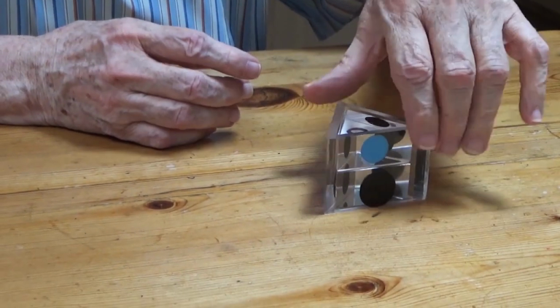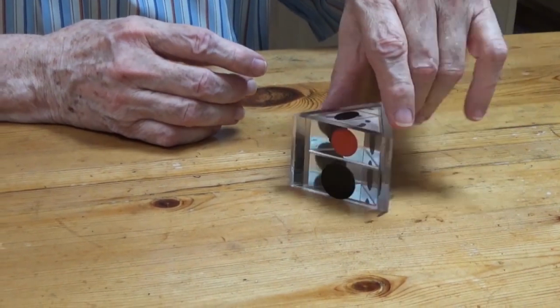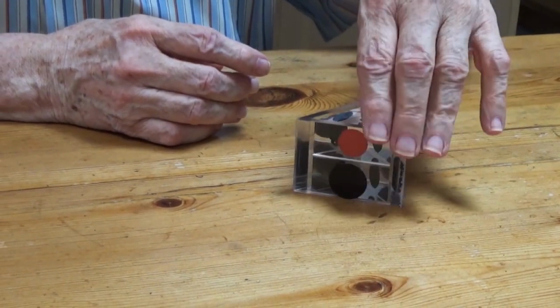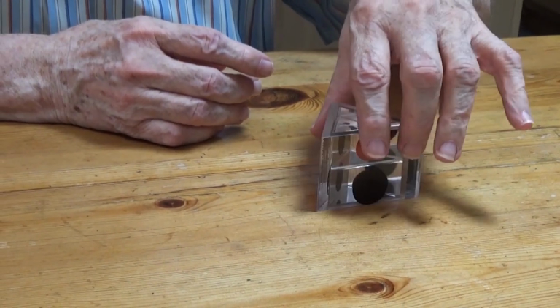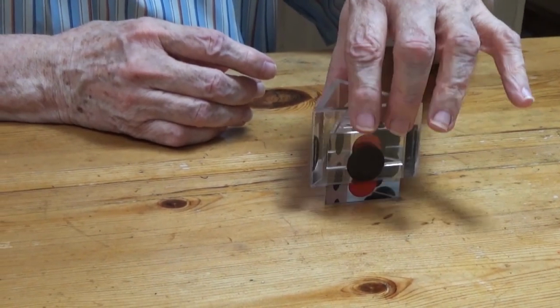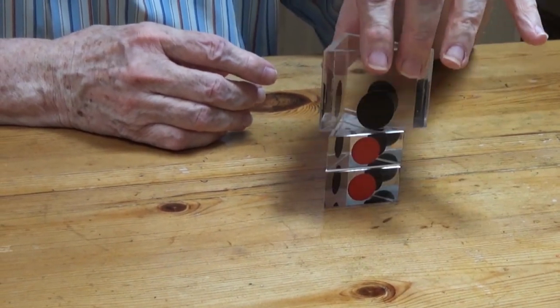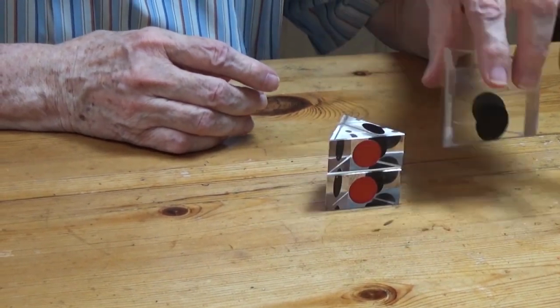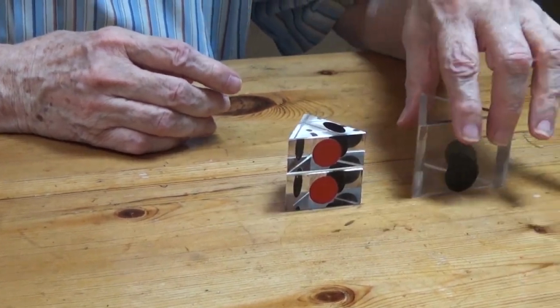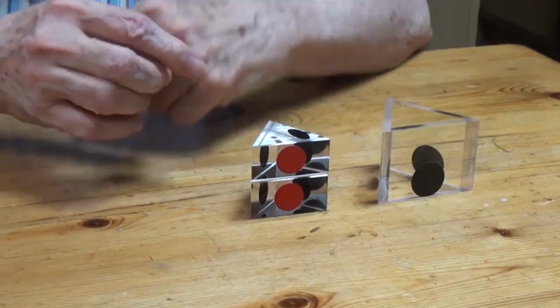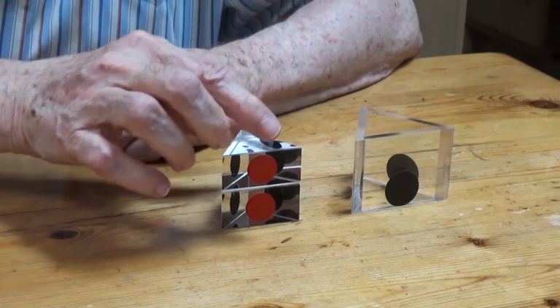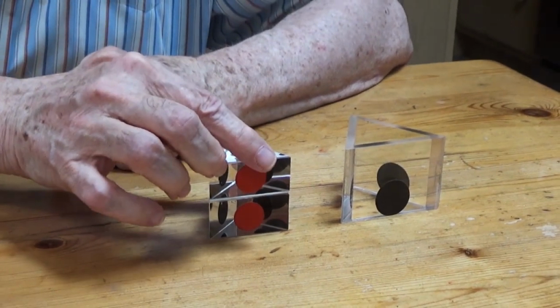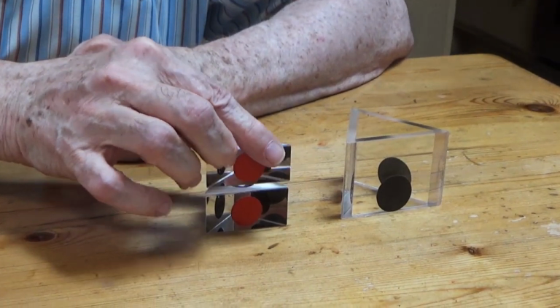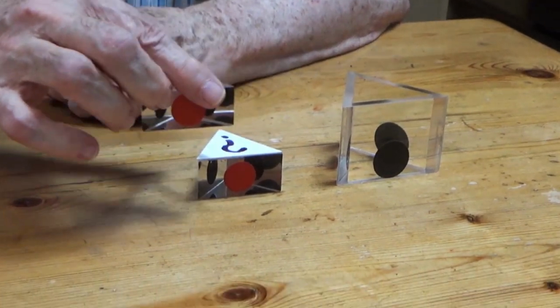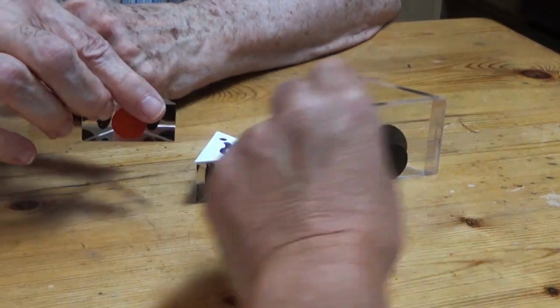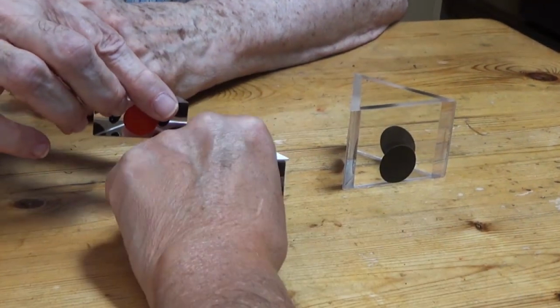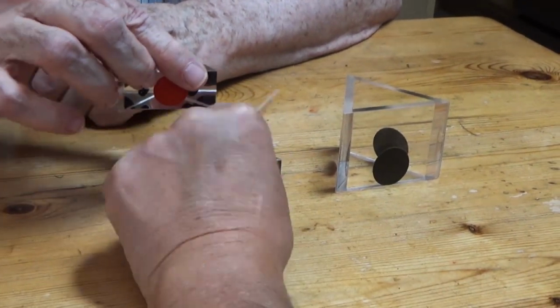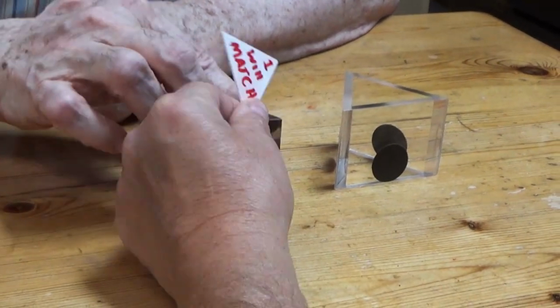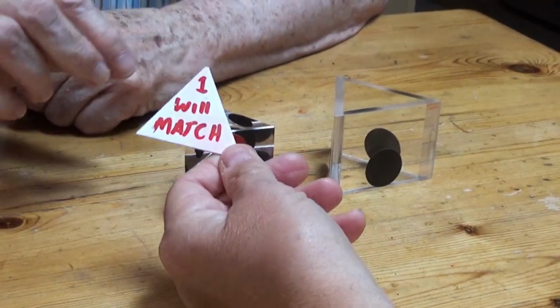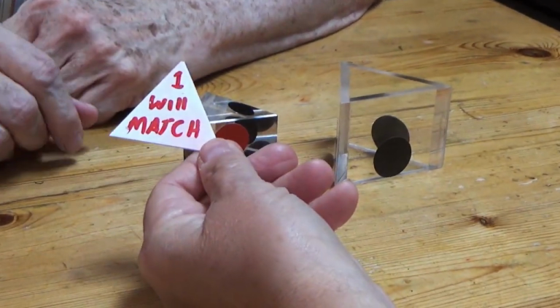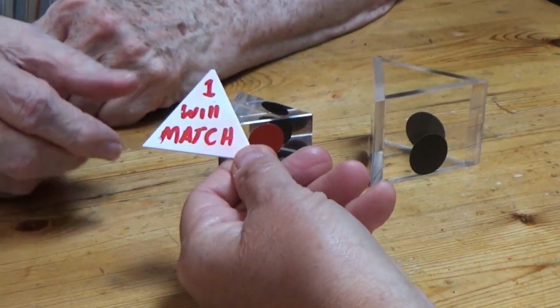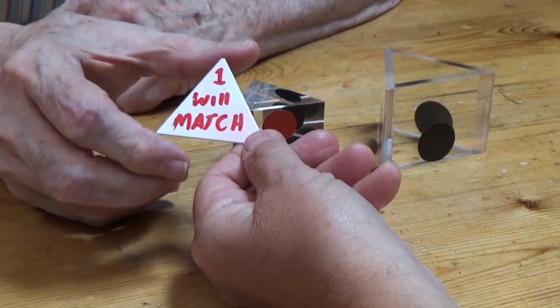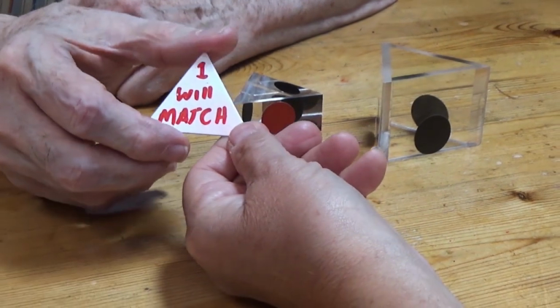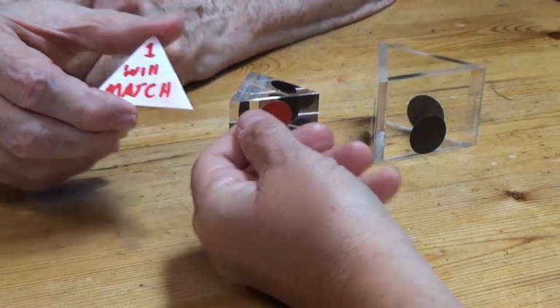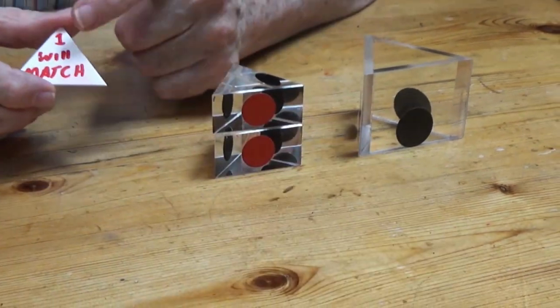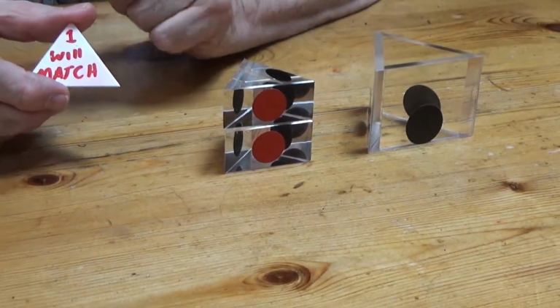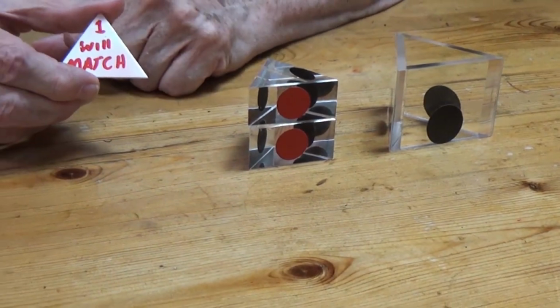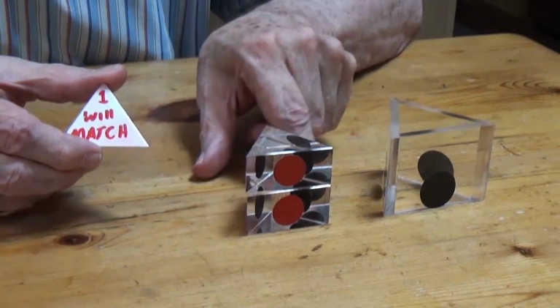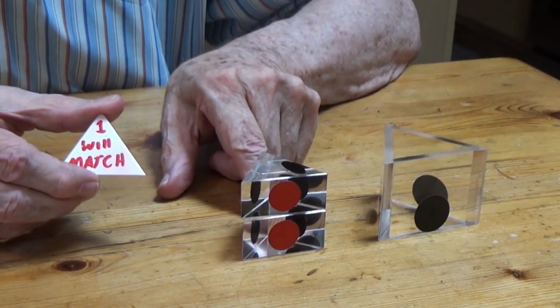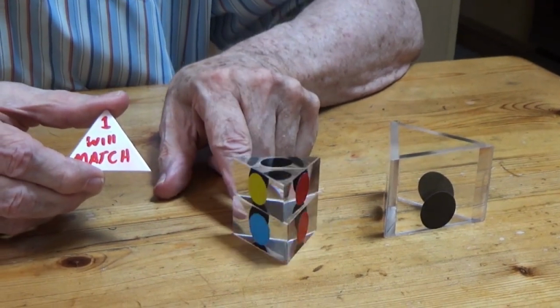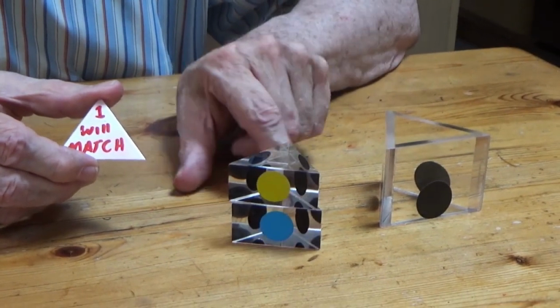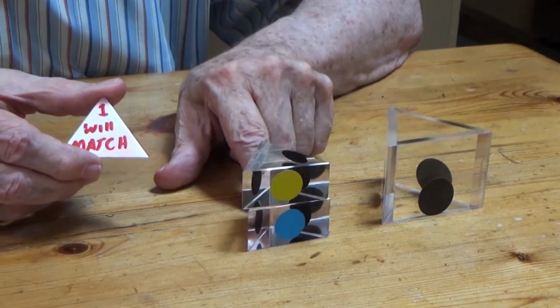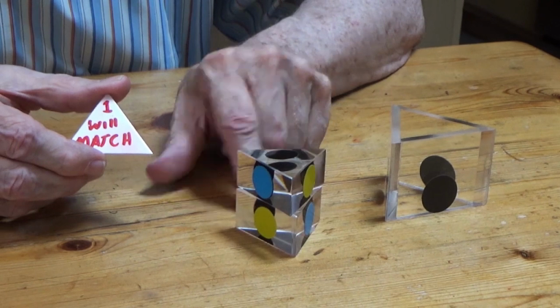Let's see how we did. The red matches — check out my prediction. One will match. One will match, and I even wrote it in the matching color. Red matches; the blue and yellow do not.